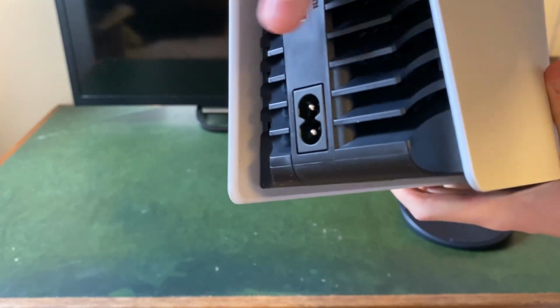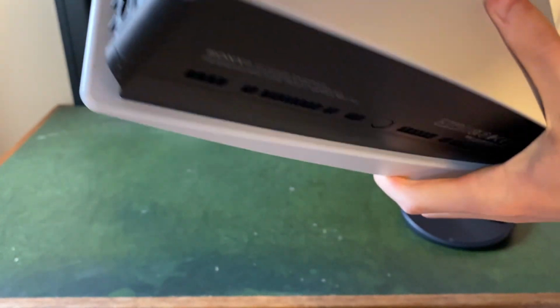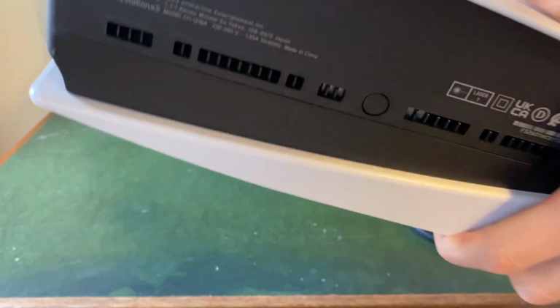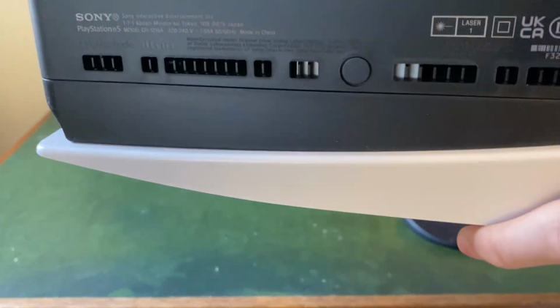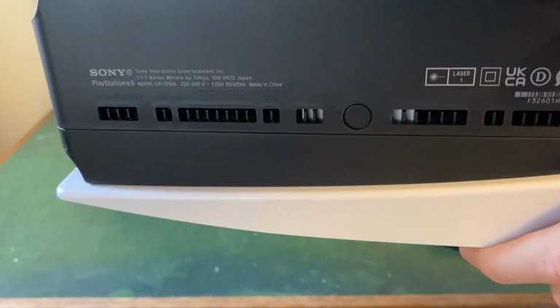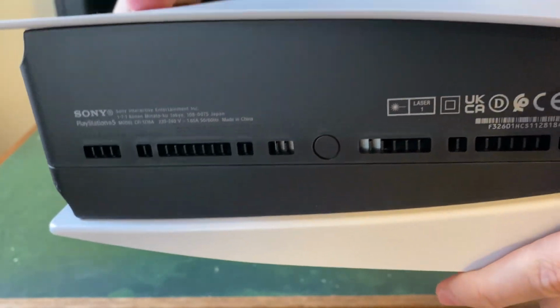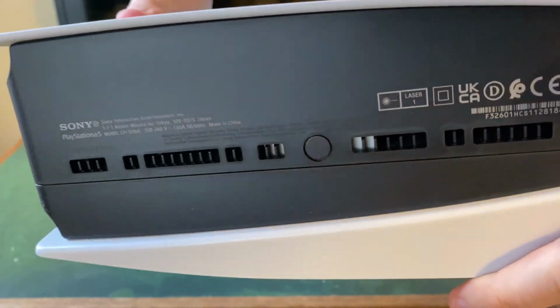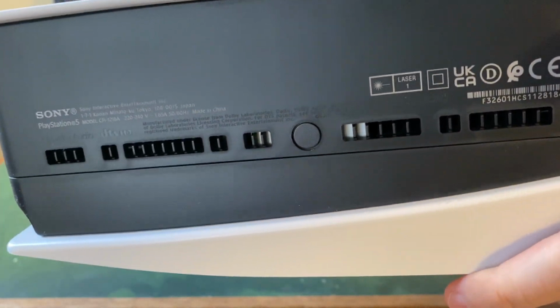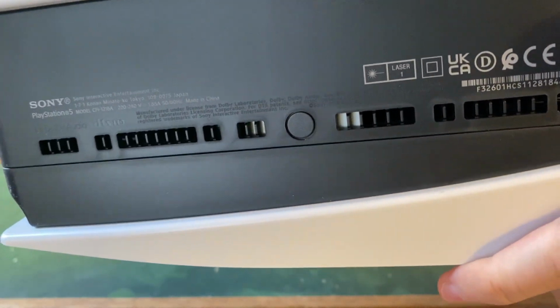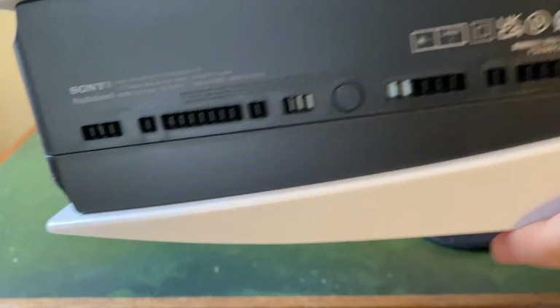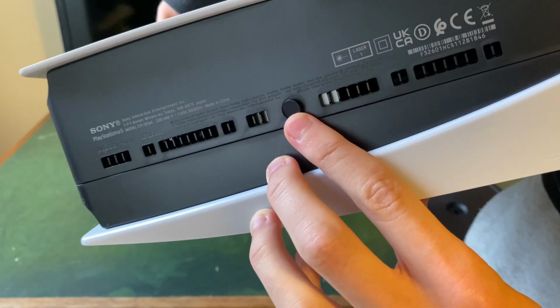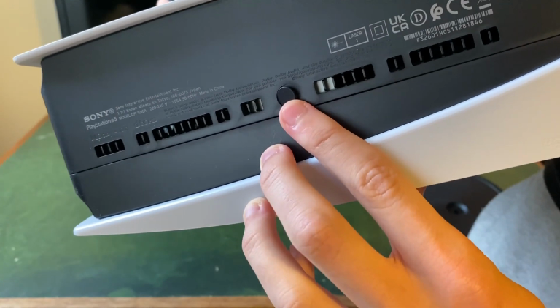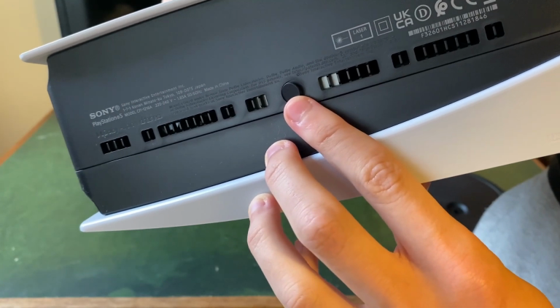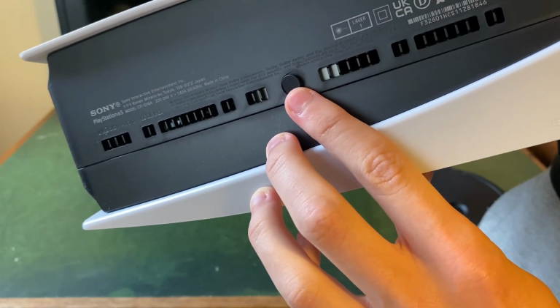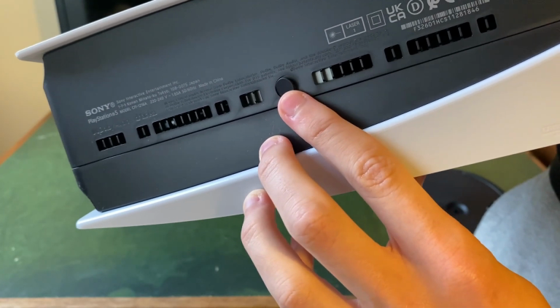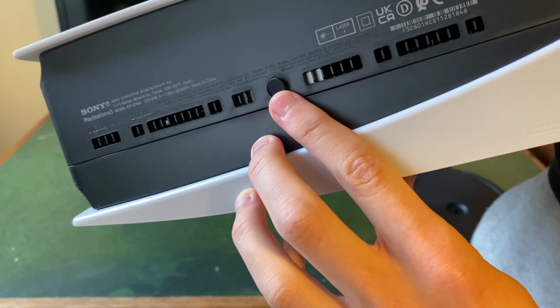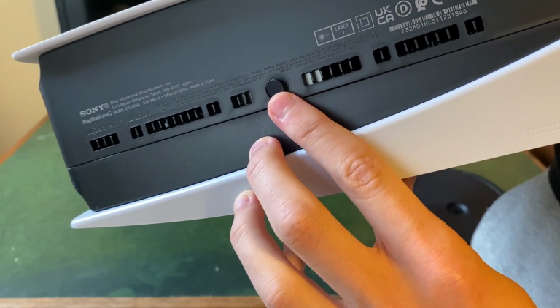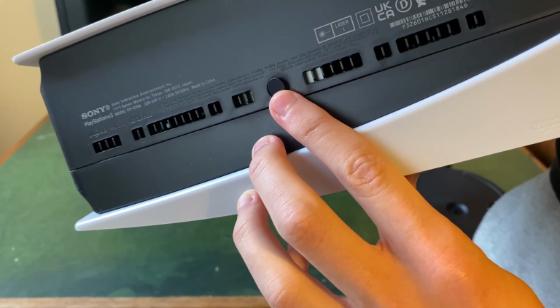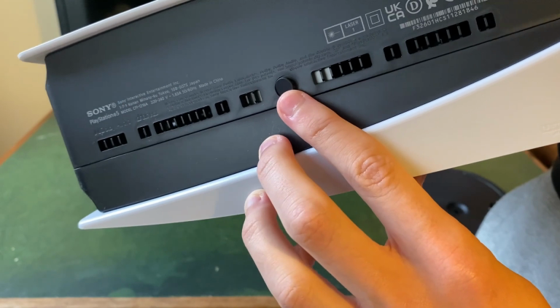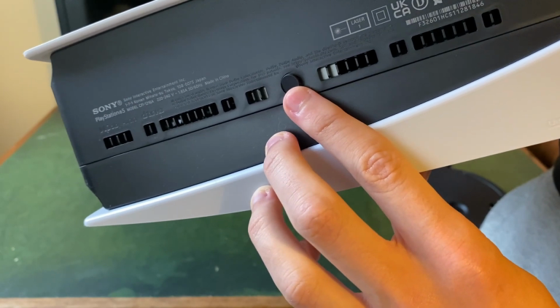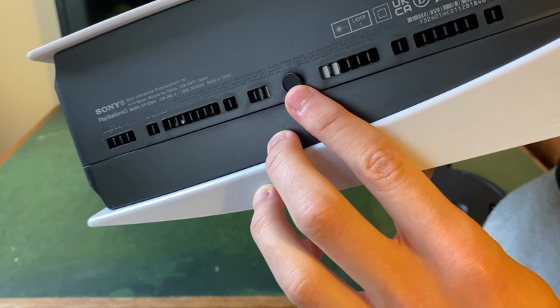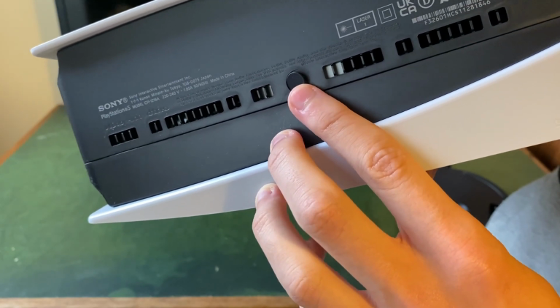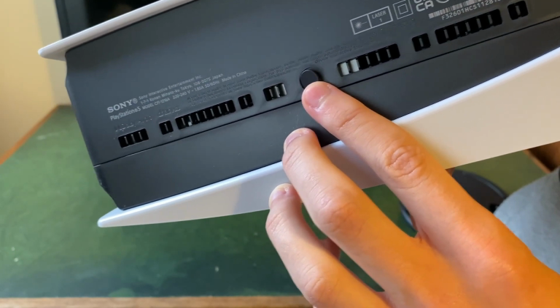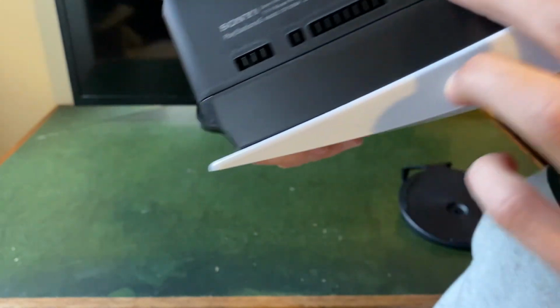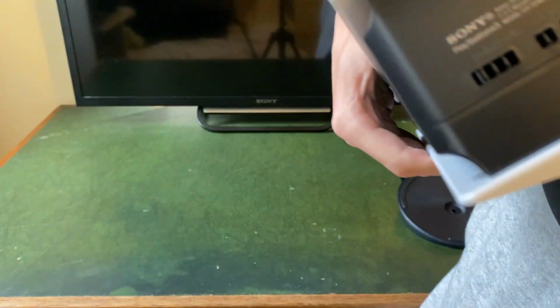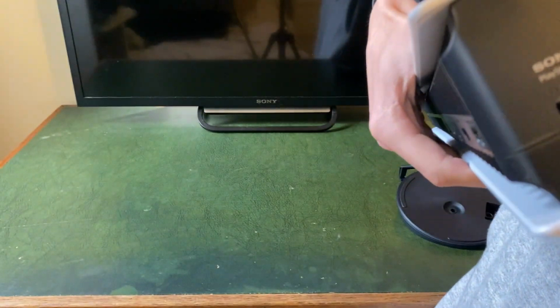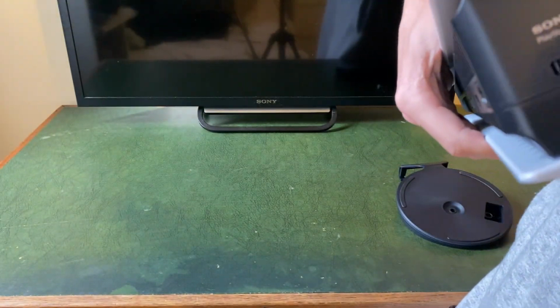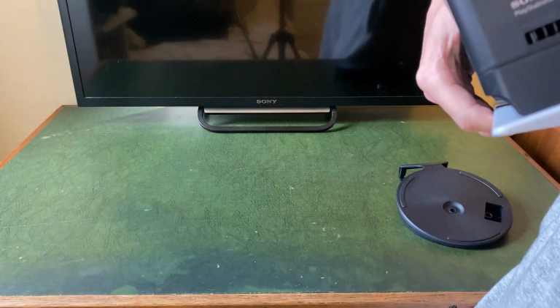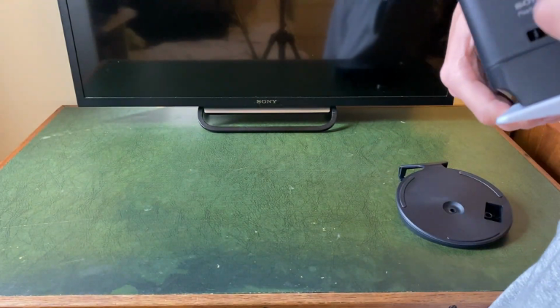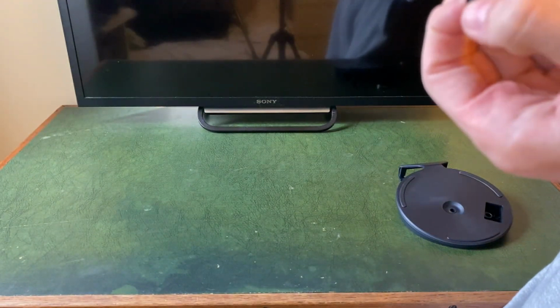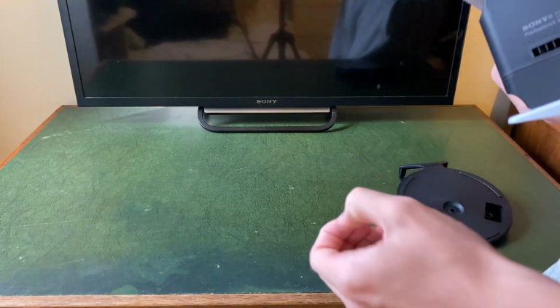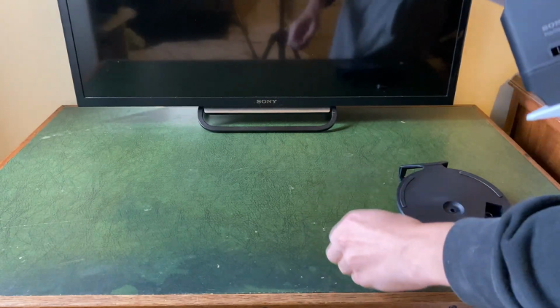So then what we need to do is come onto the bottom and remove that cover. To do that, all you can do is use your nail or get something sharp like a pin and just lift it off — it's super easy.